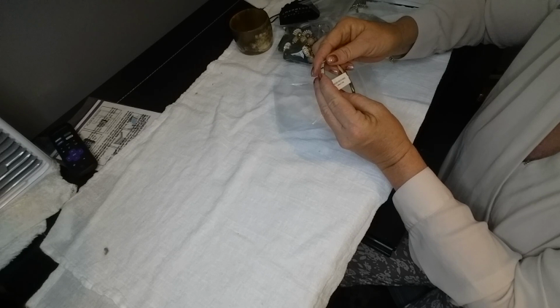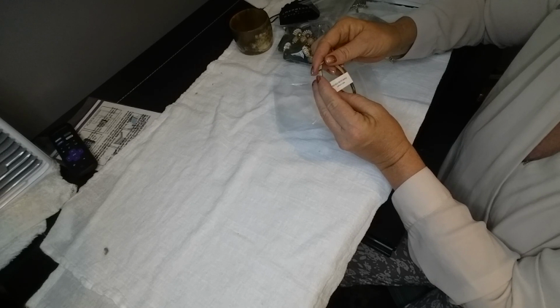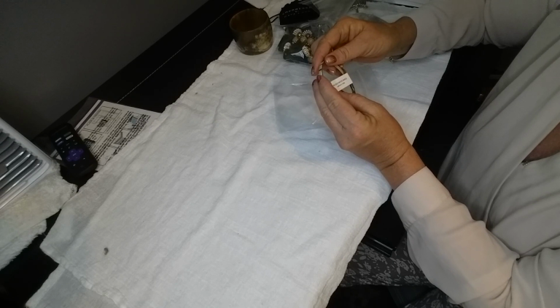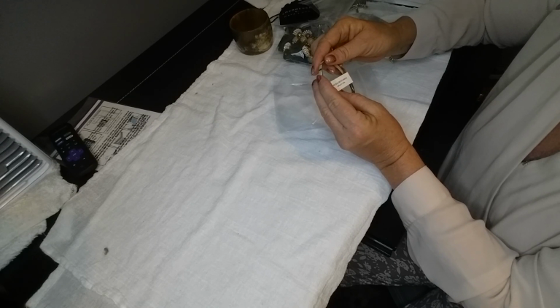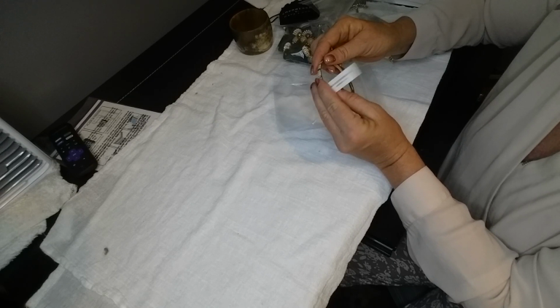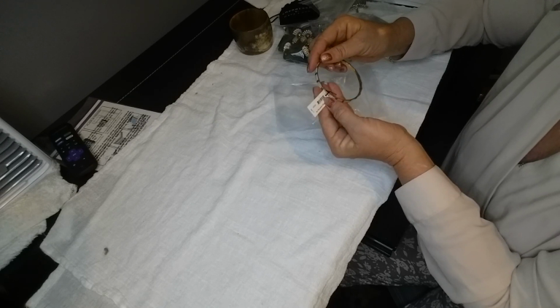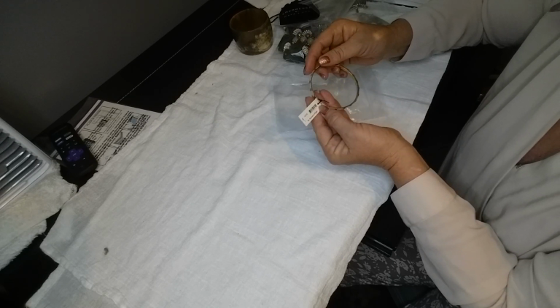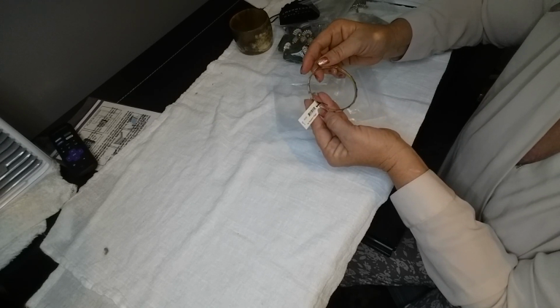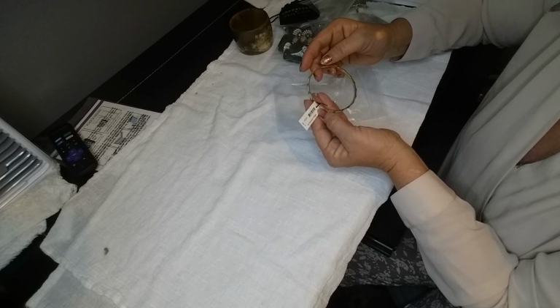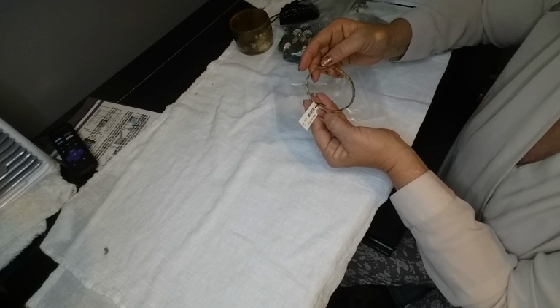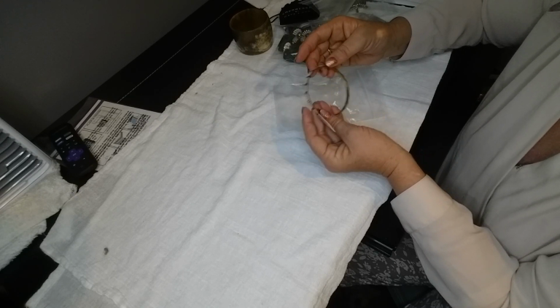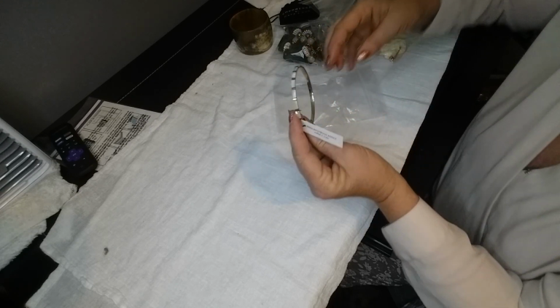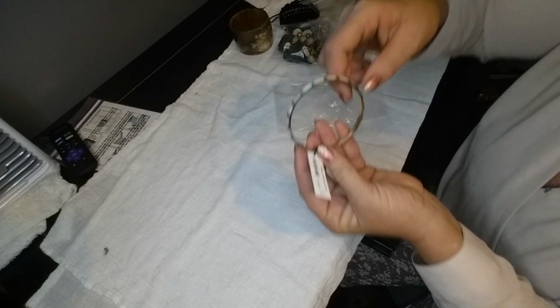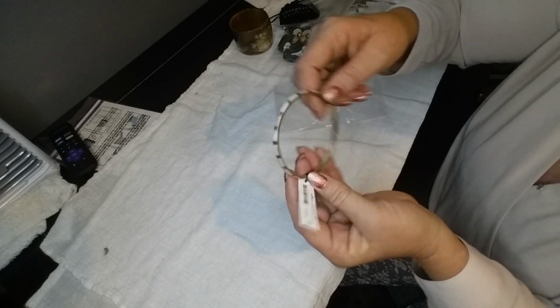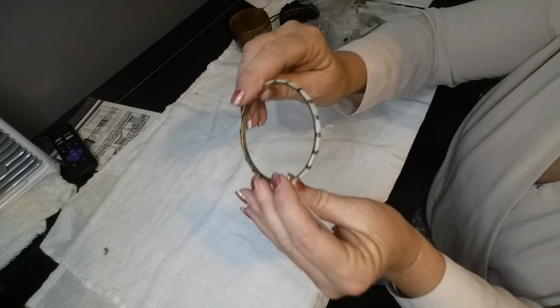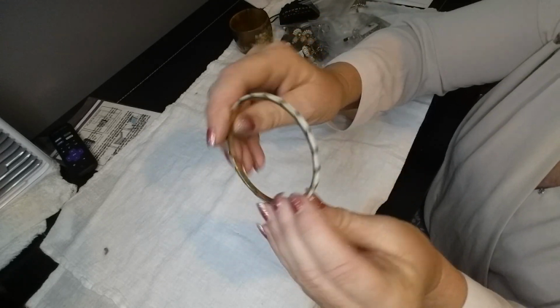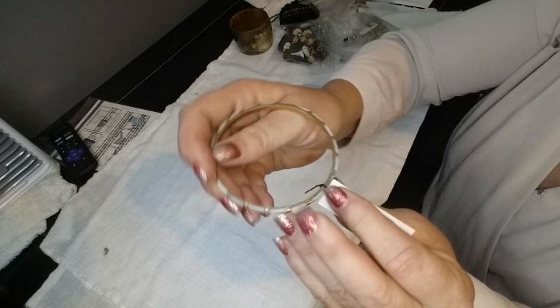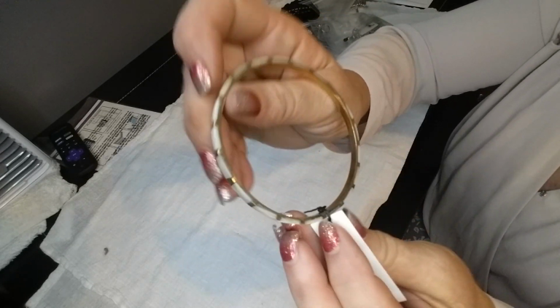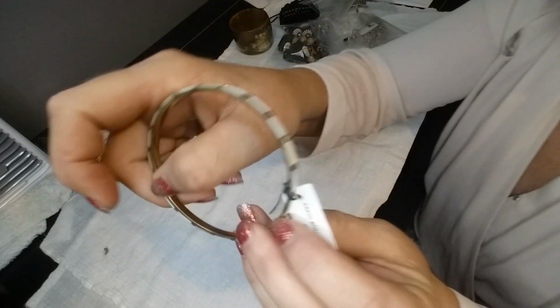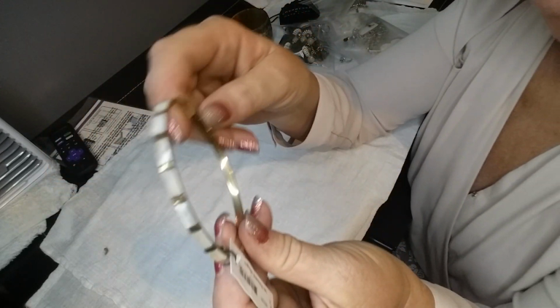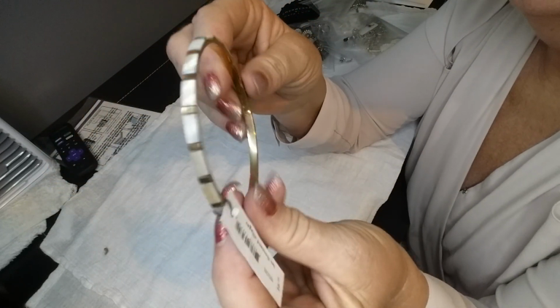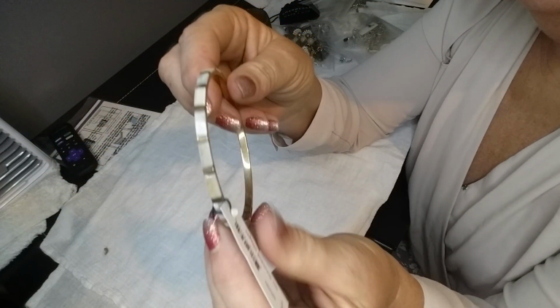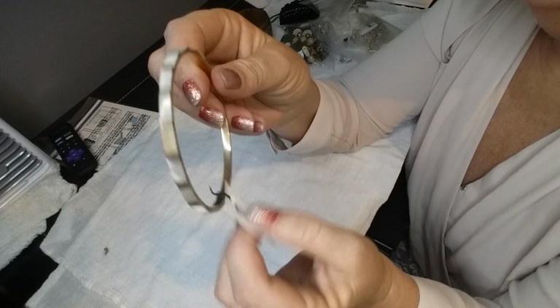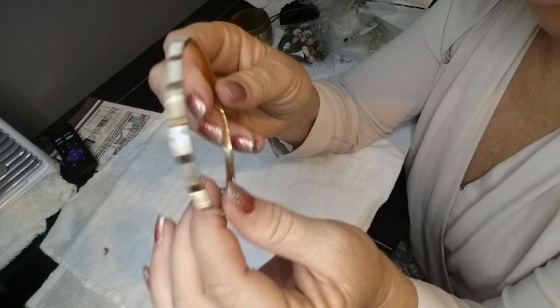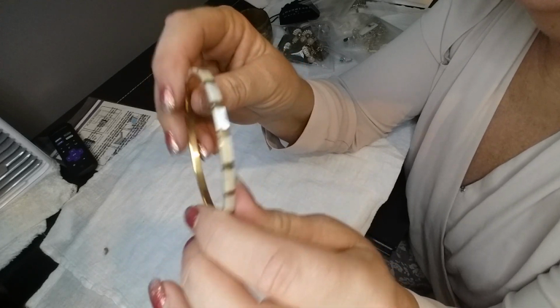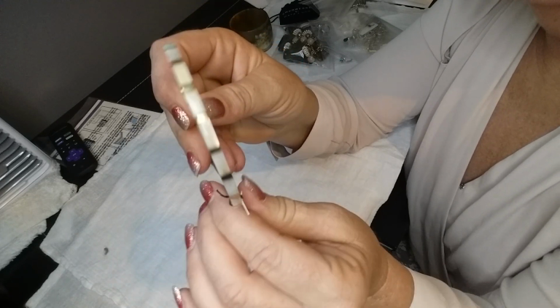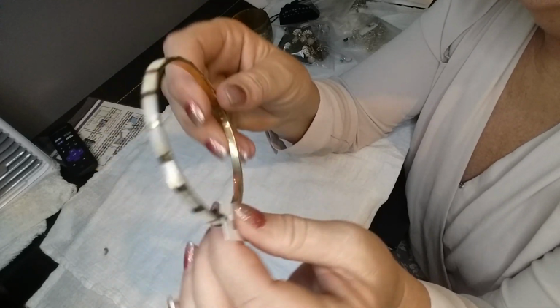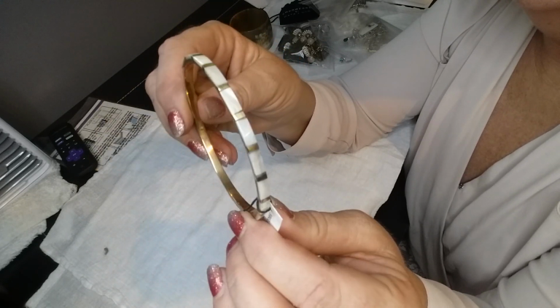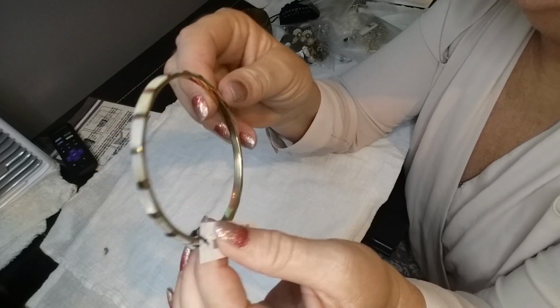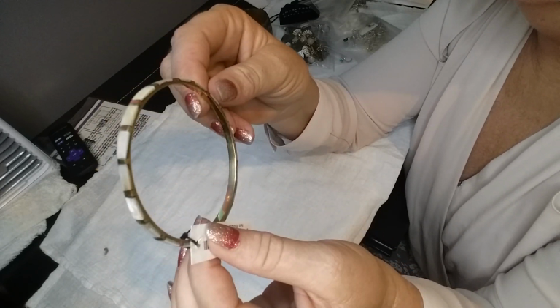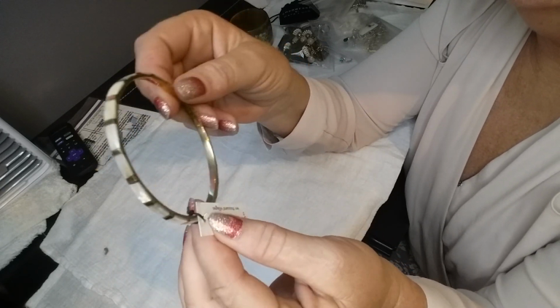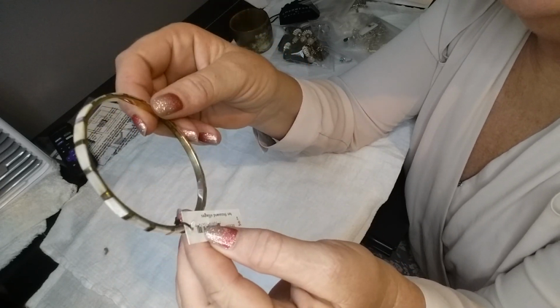We have a brass Bollywood bangle that retails for $6.99. It's pretty but I'll definitely have to lot it up with other stuff.